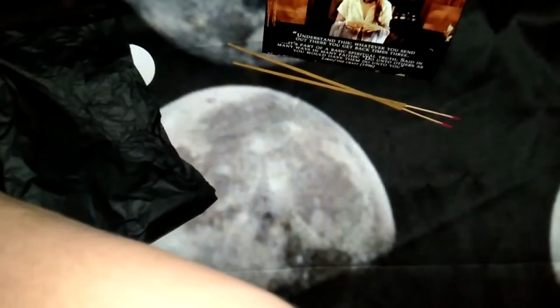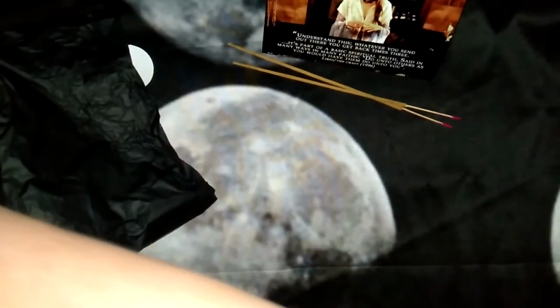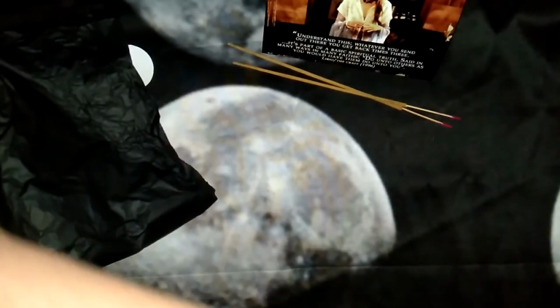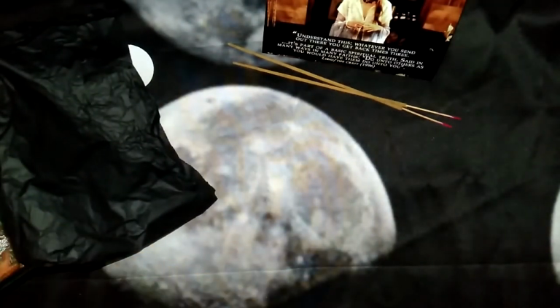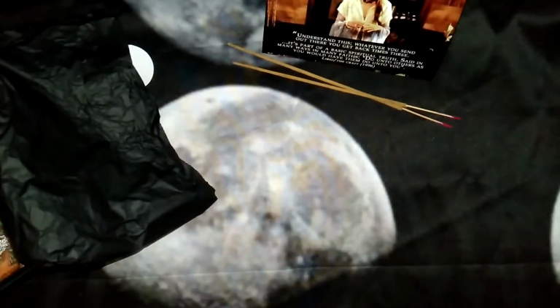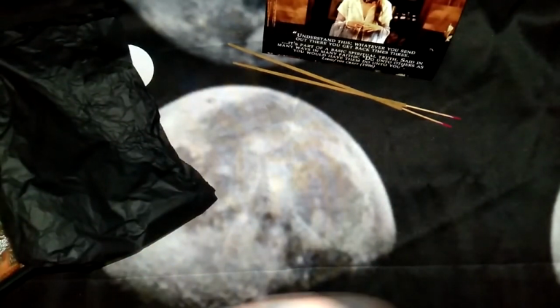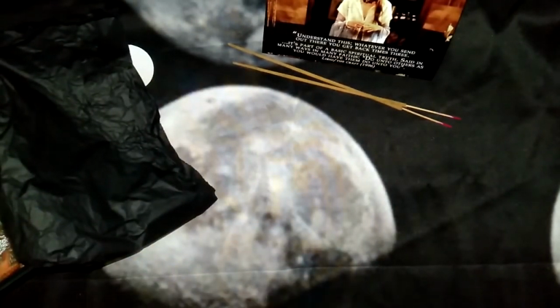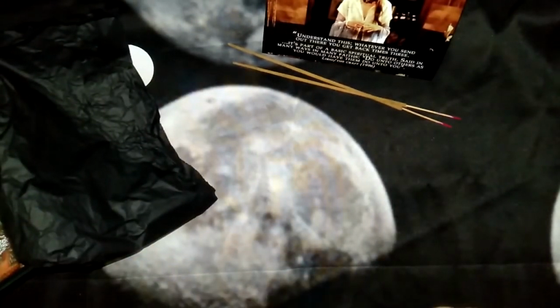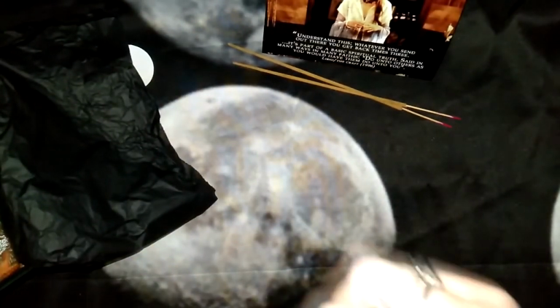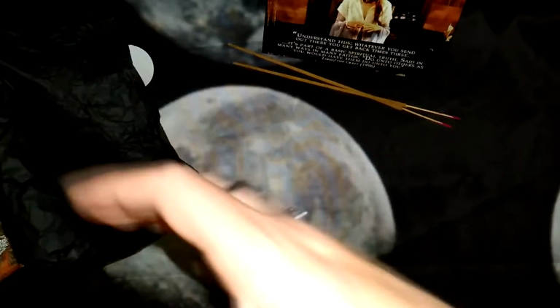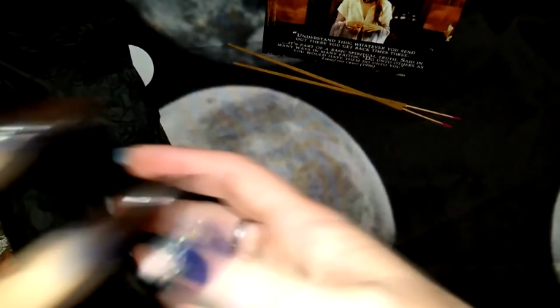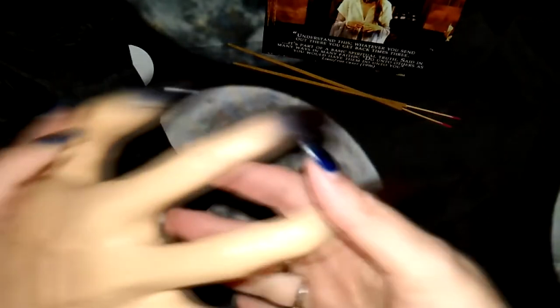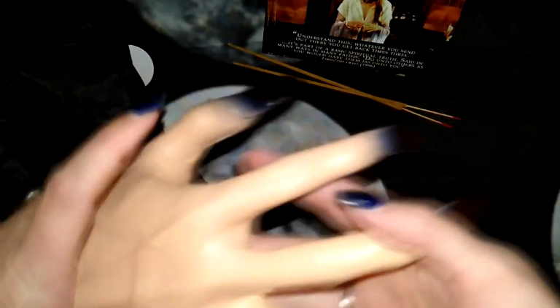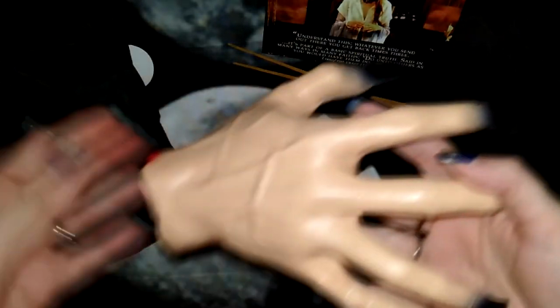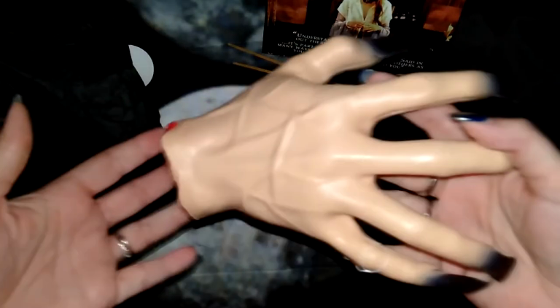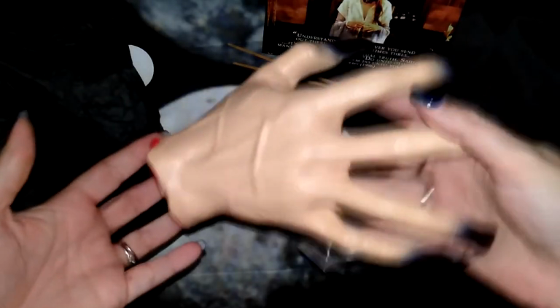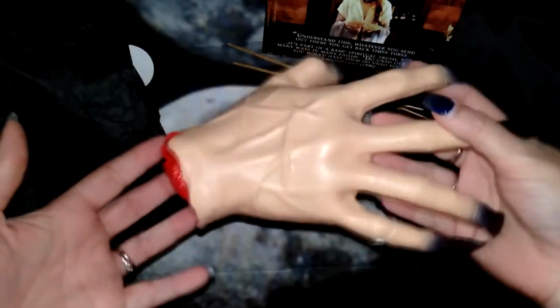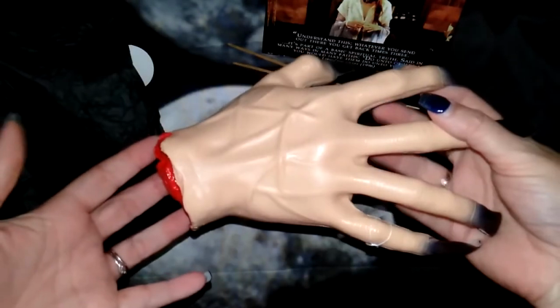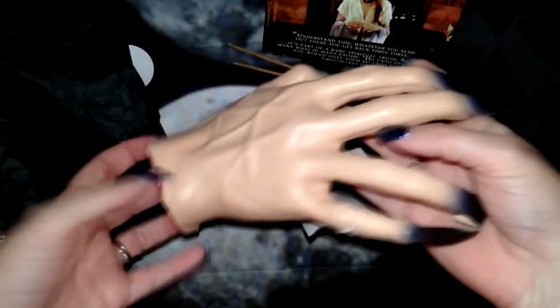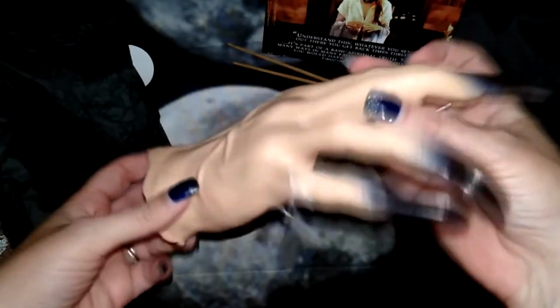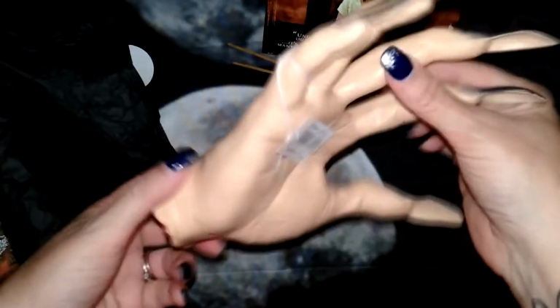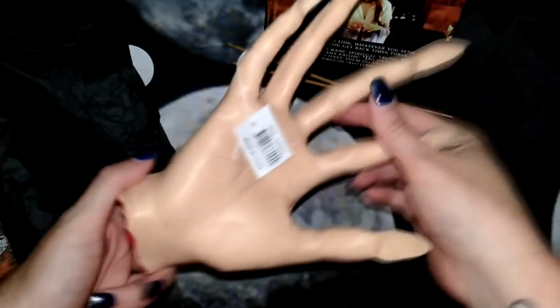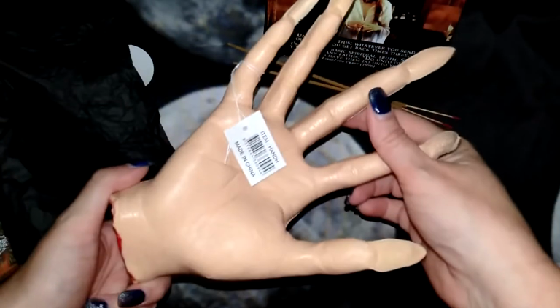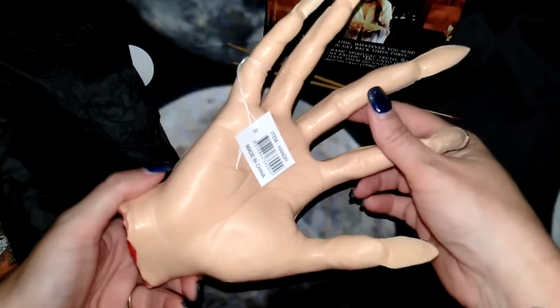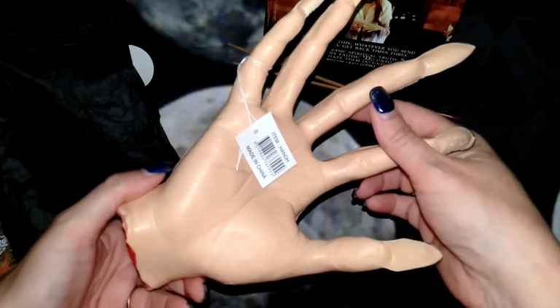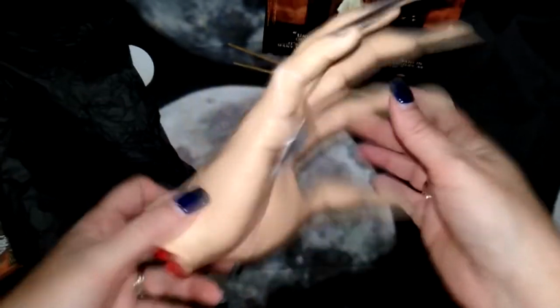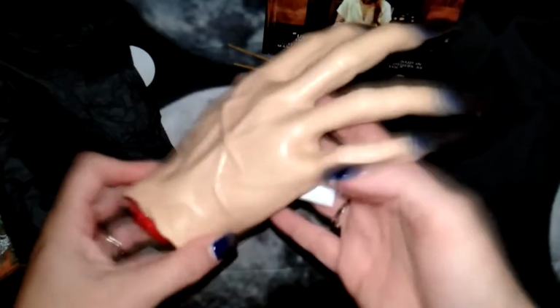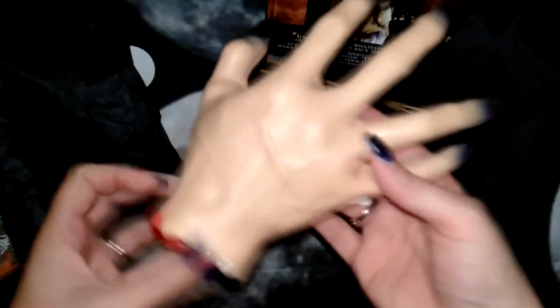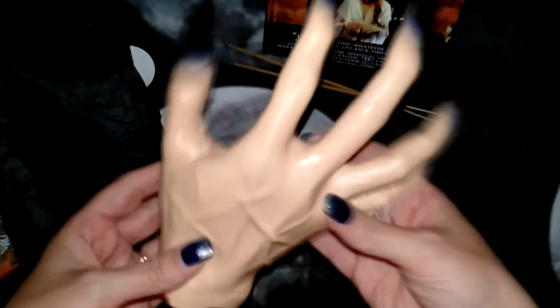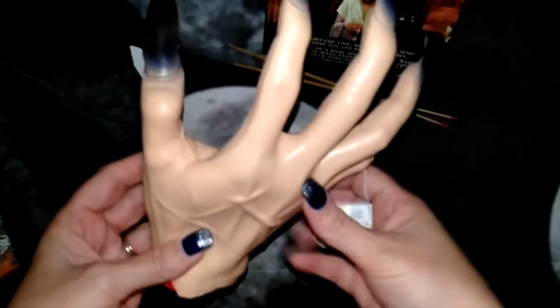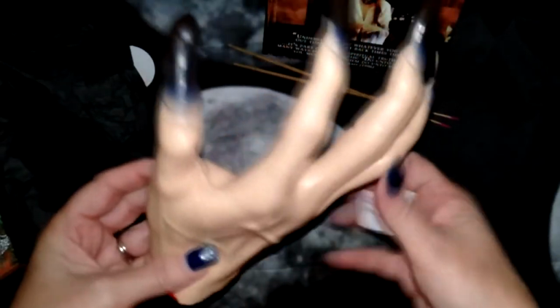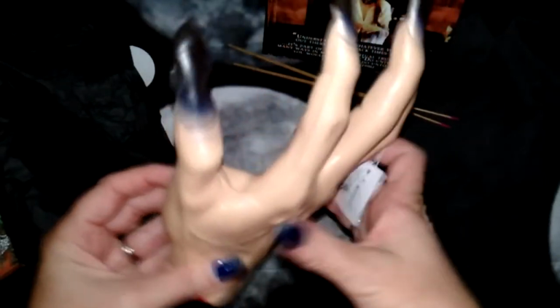And here's one of the first Halloween items — we have a severed hand. My son is going to get a kick out of this.